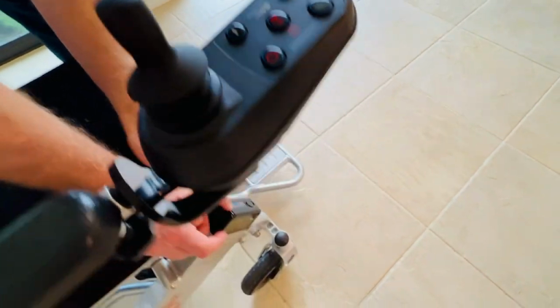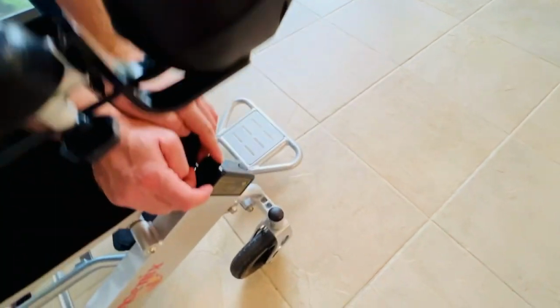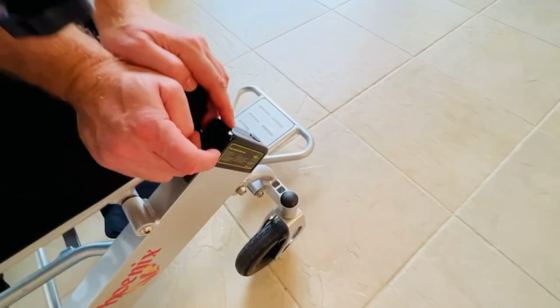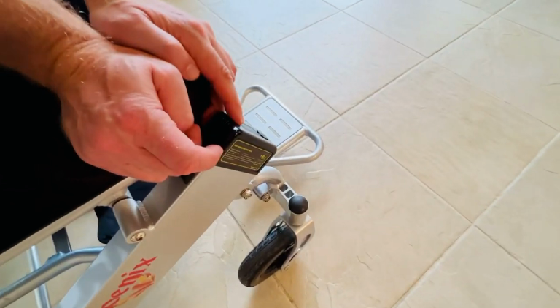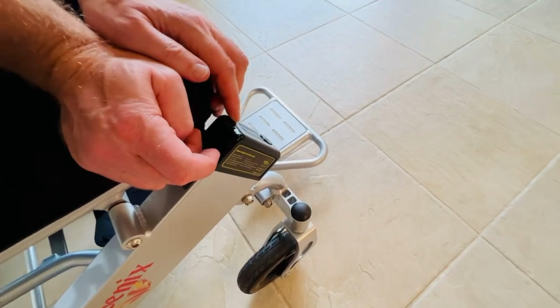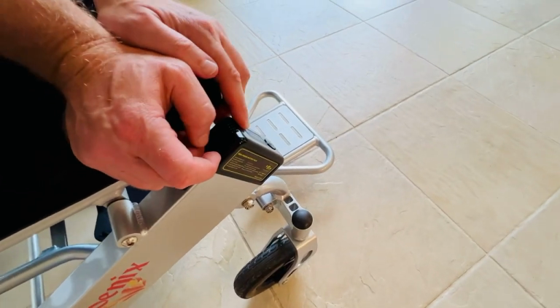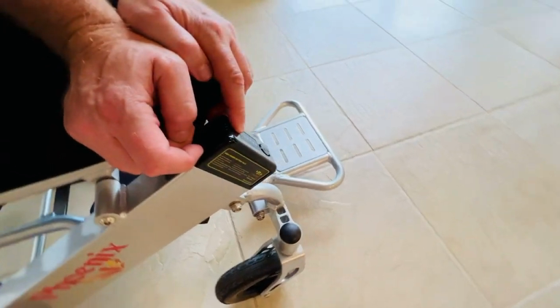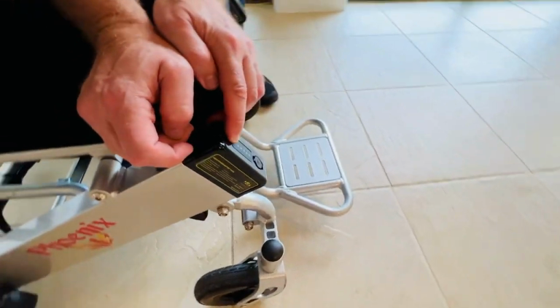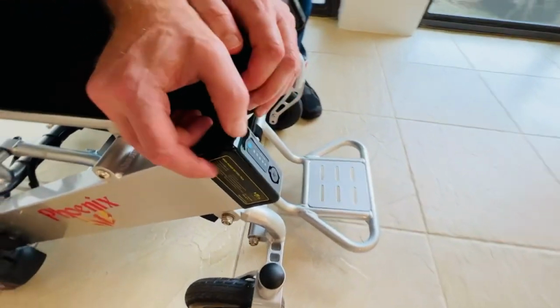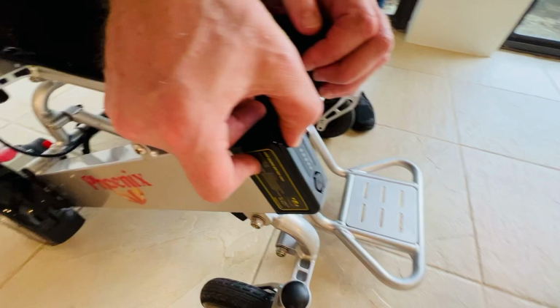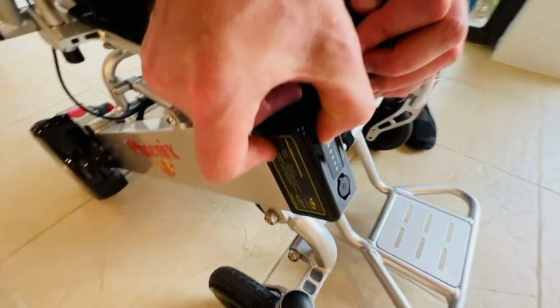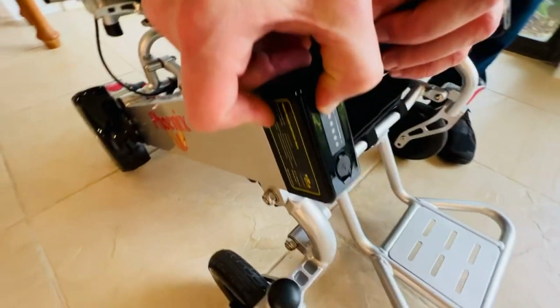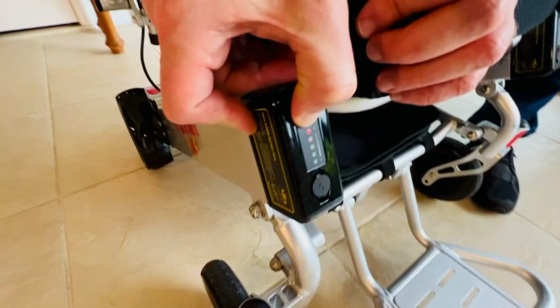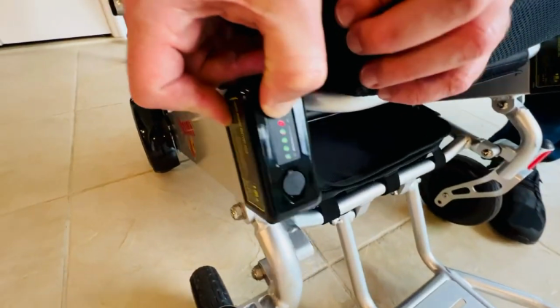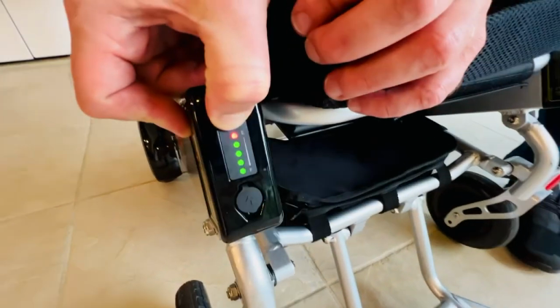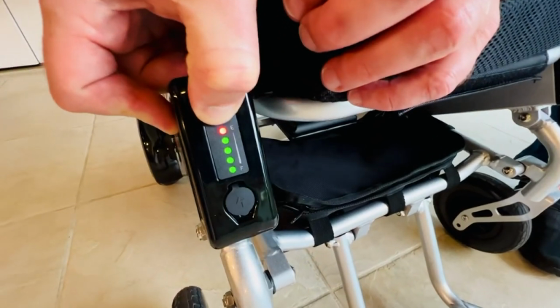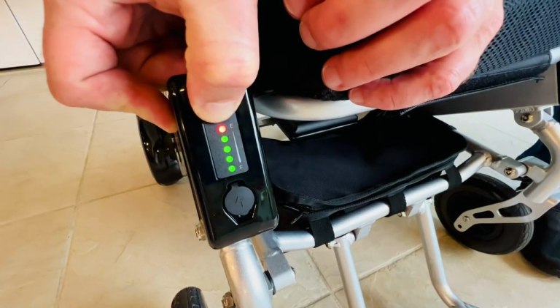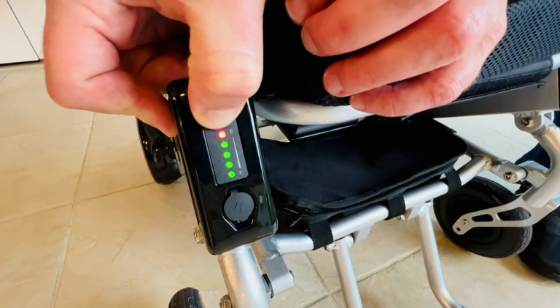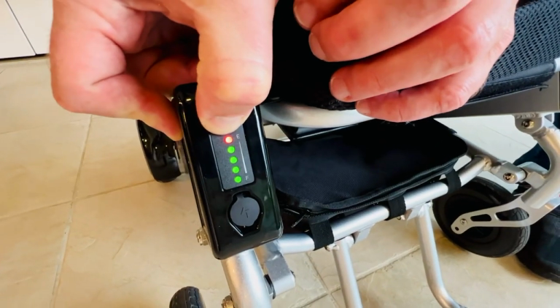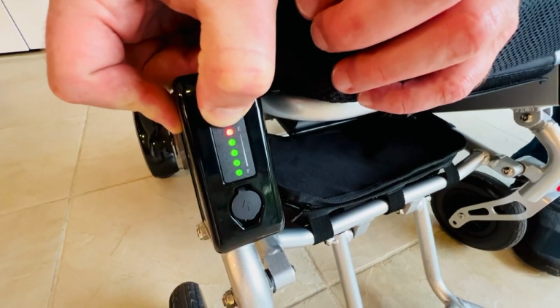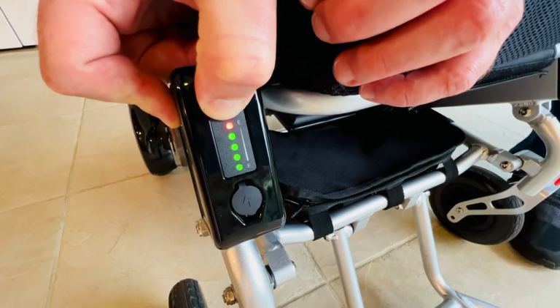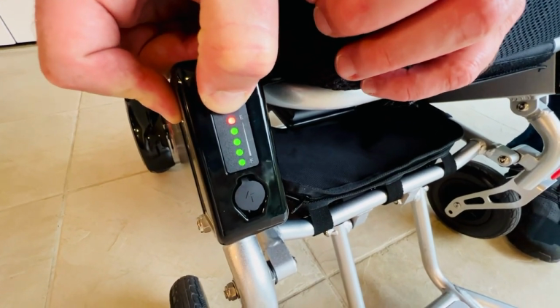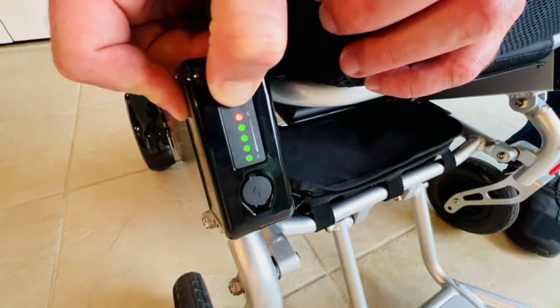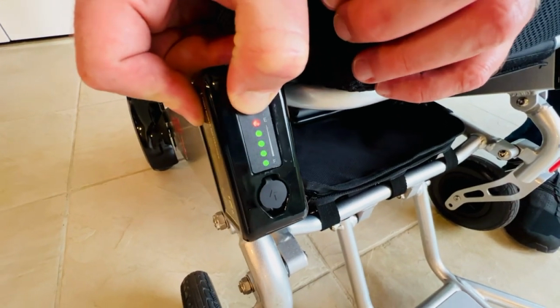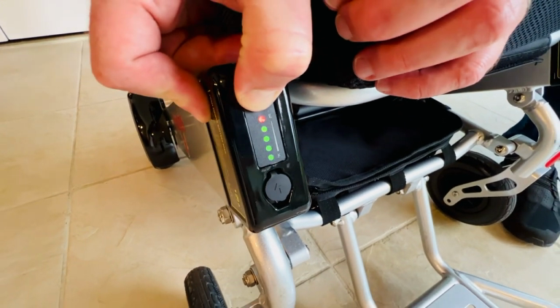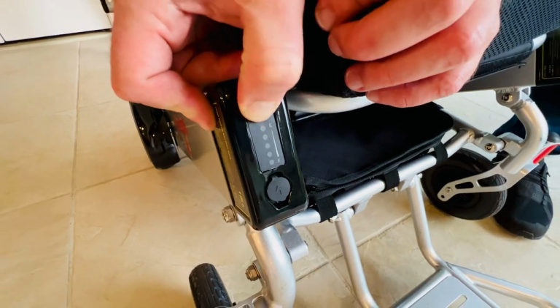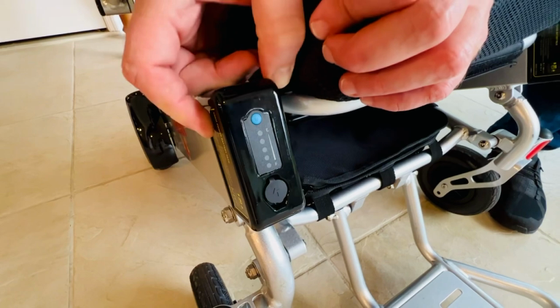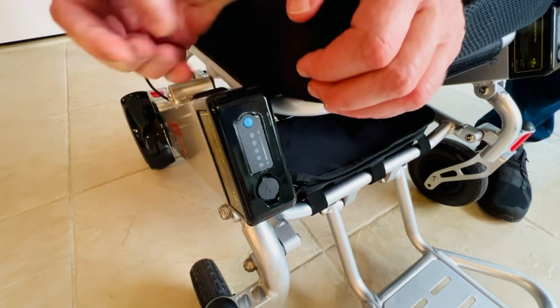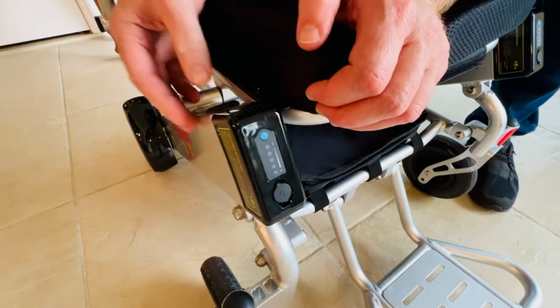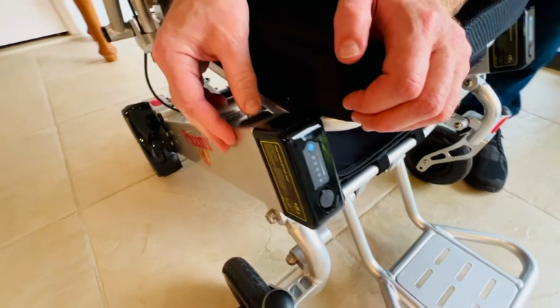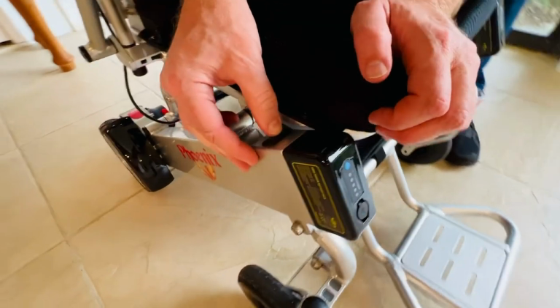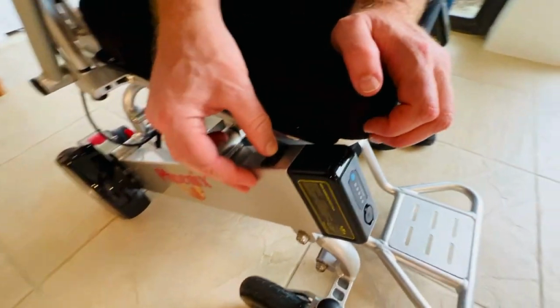And if I turn that off, there is an indicator on each battery that will illuminate and disappear when the batteries drain.